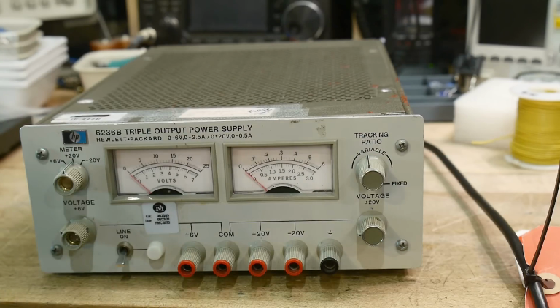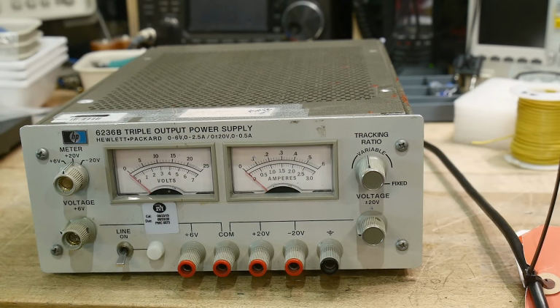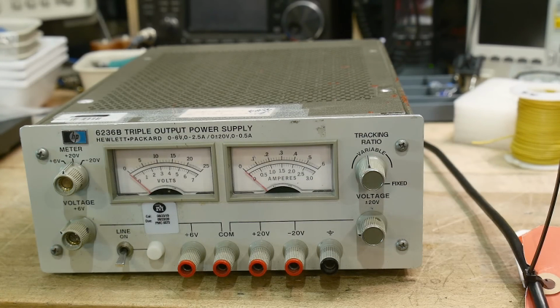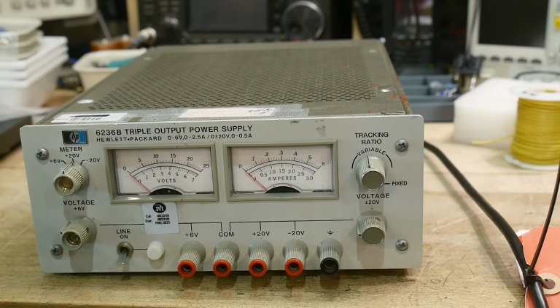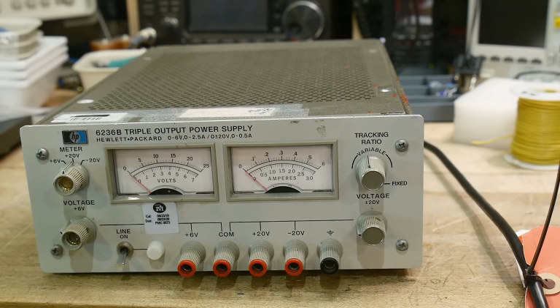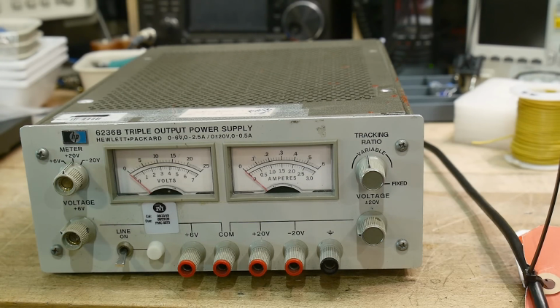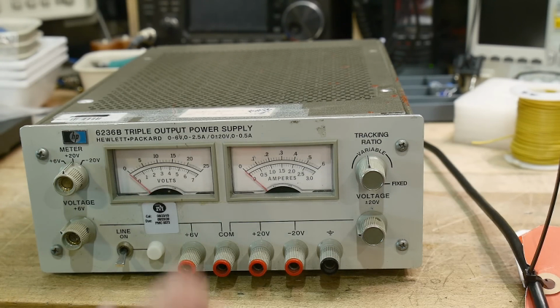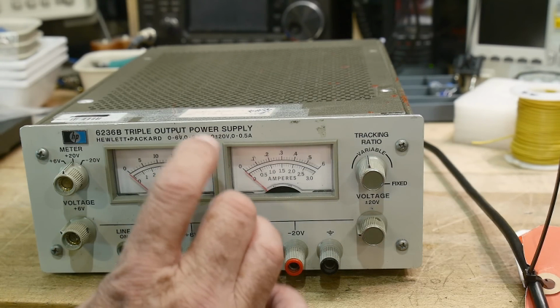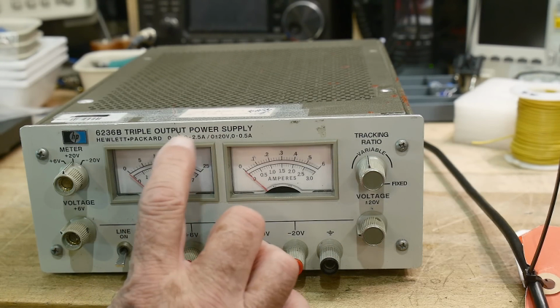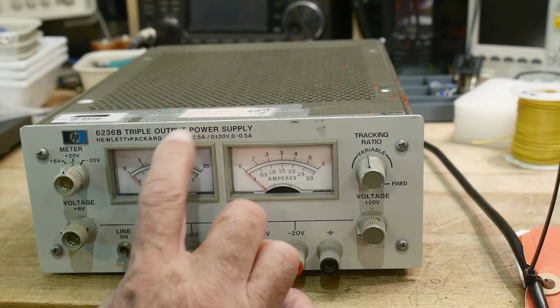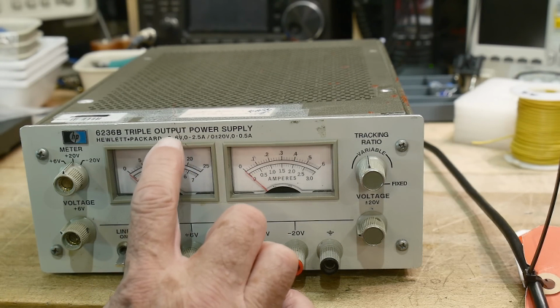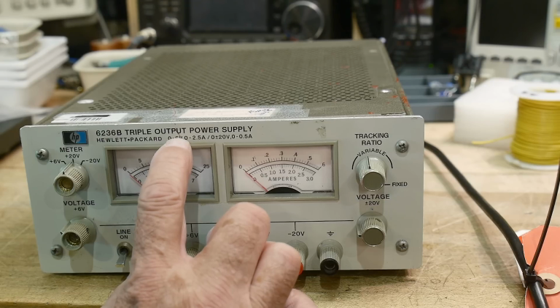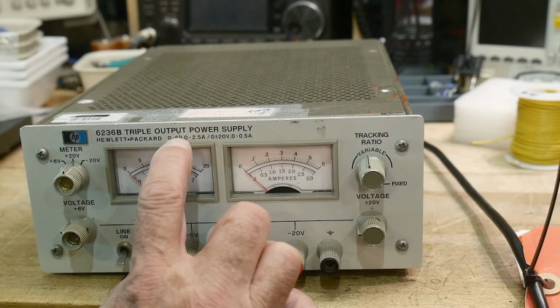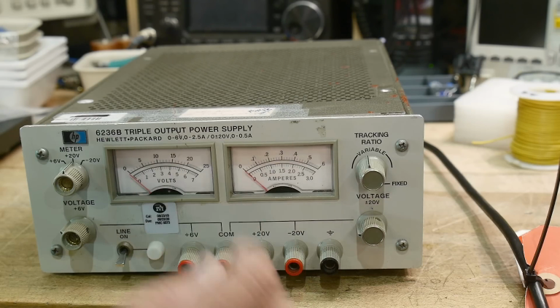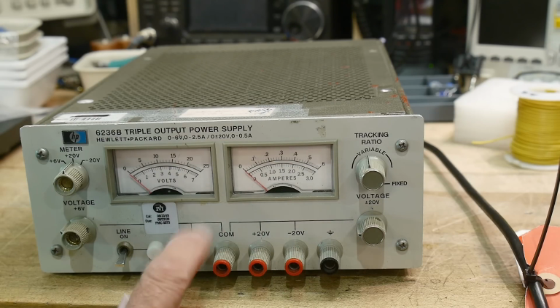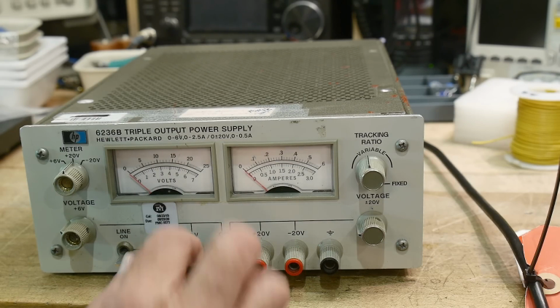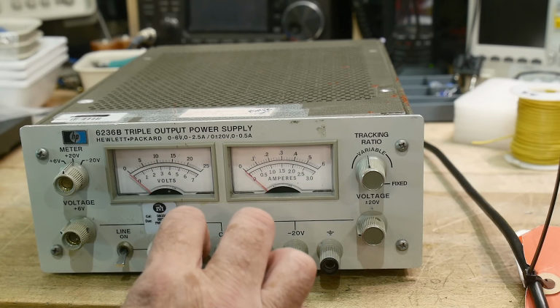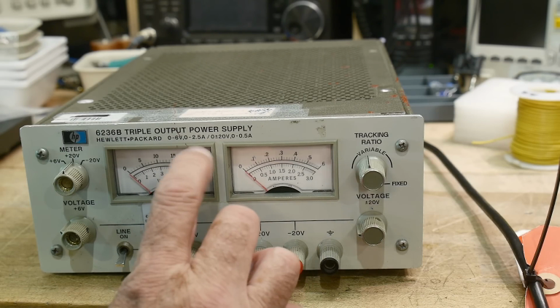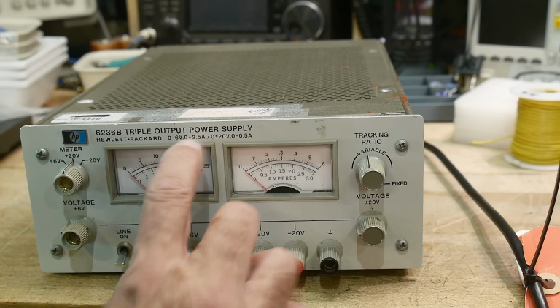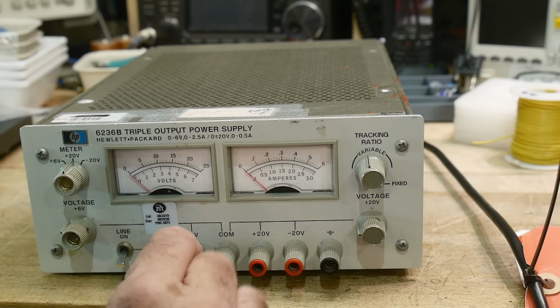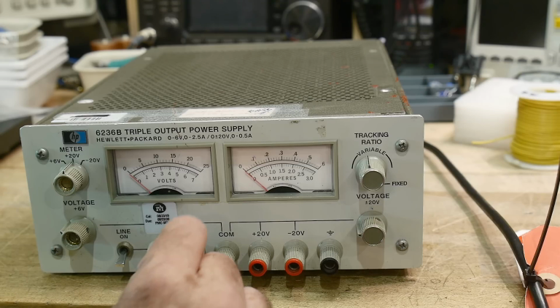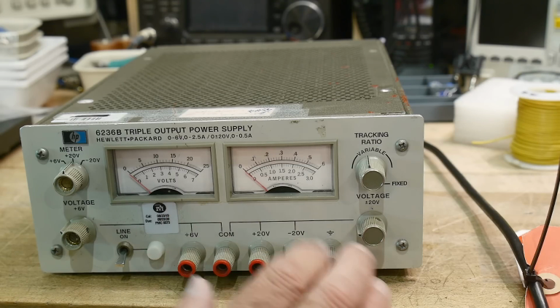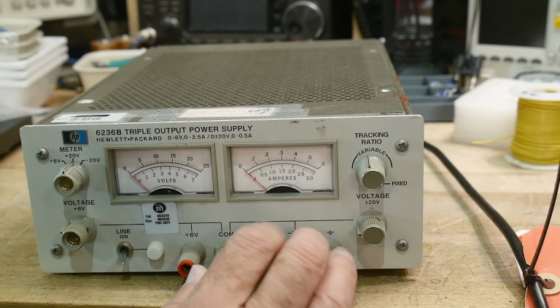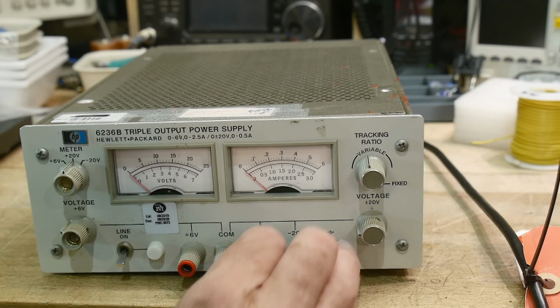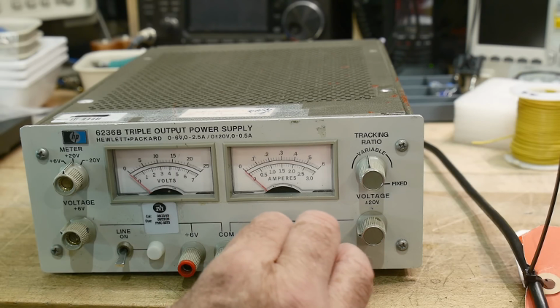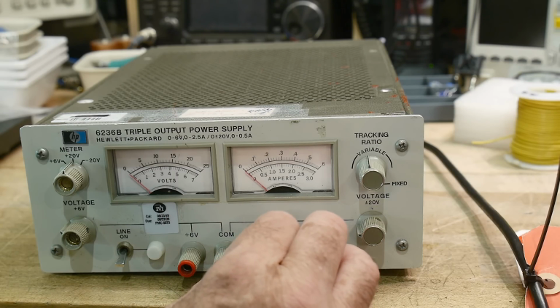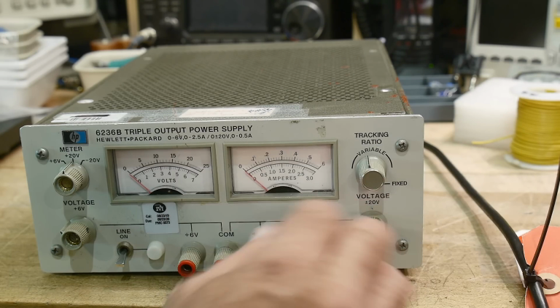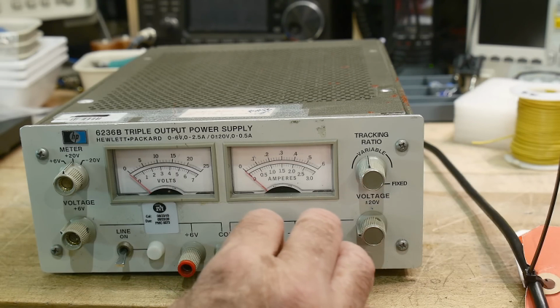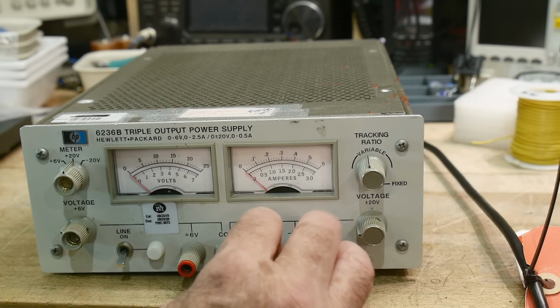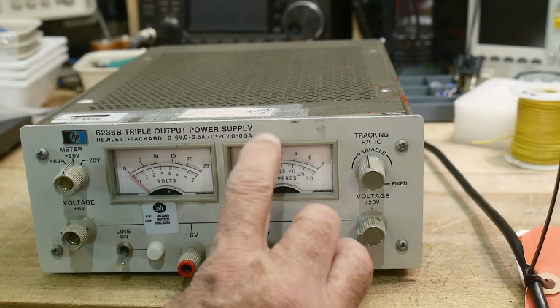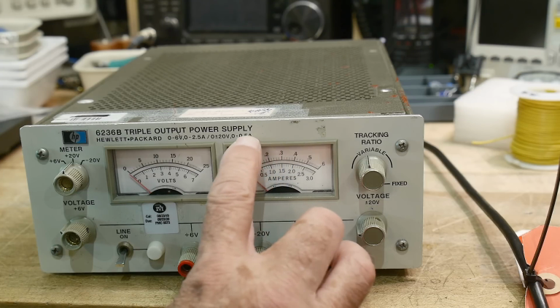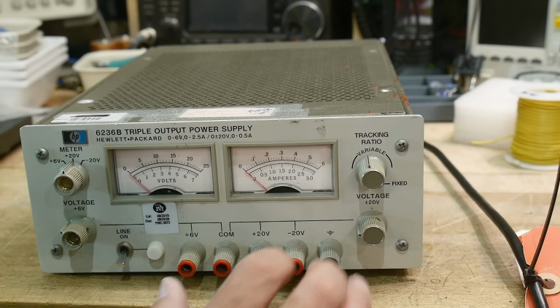The output is zero to six volts on this connector at two and a half amps, and these are plus or minus 20 volts at half an amp. Let's open it up and take a look inside.